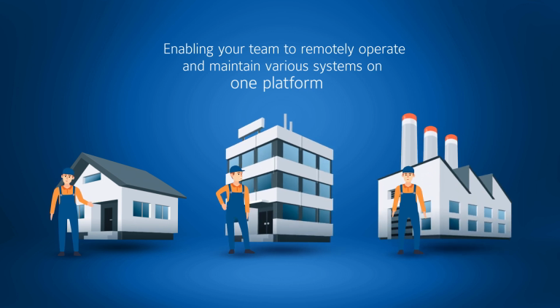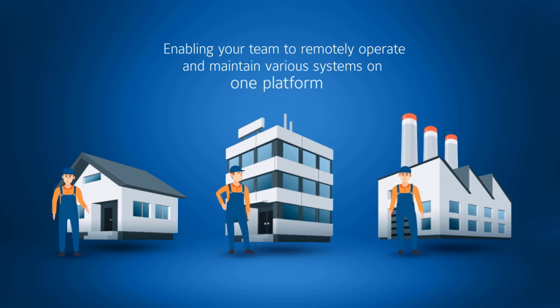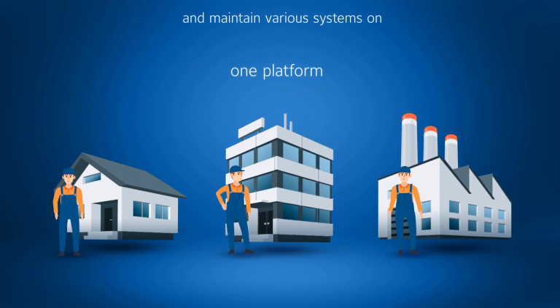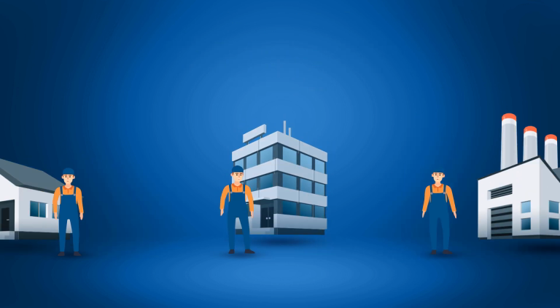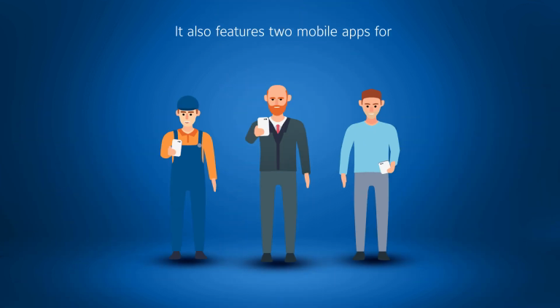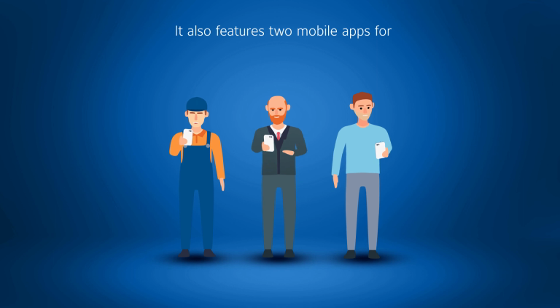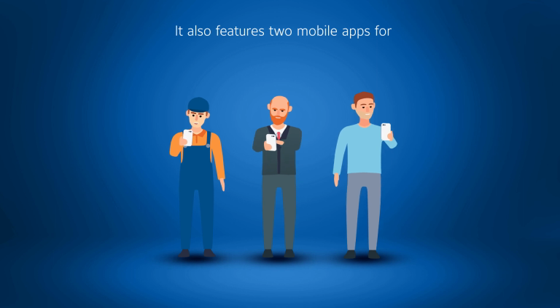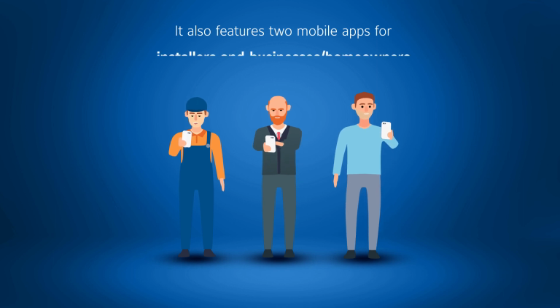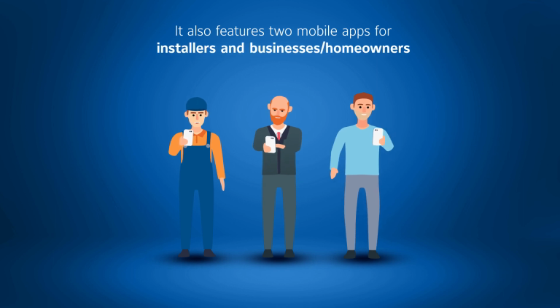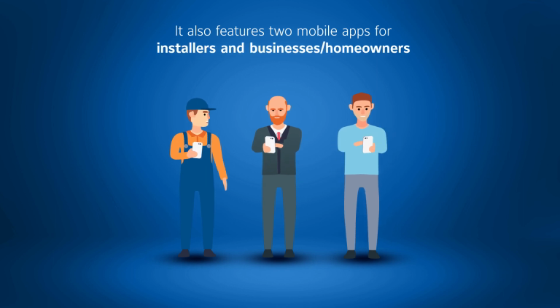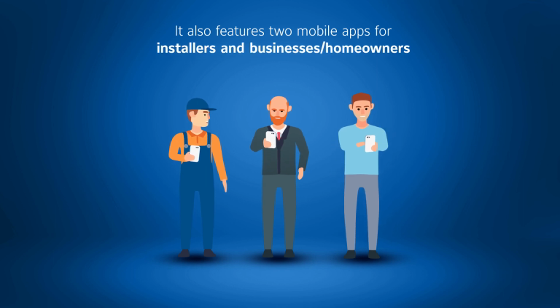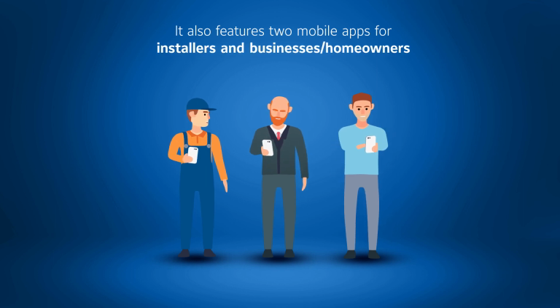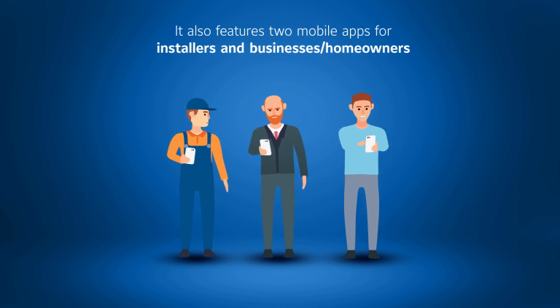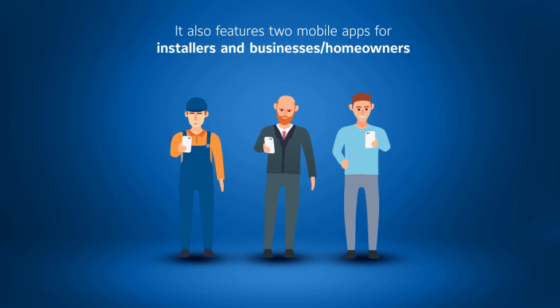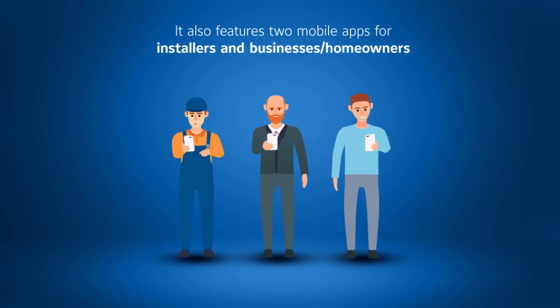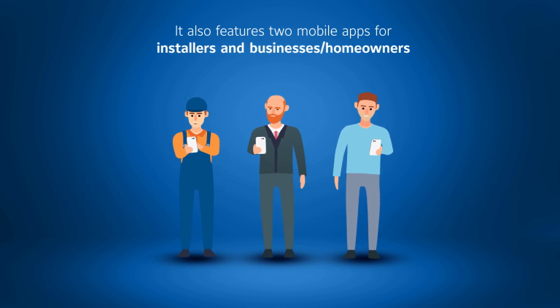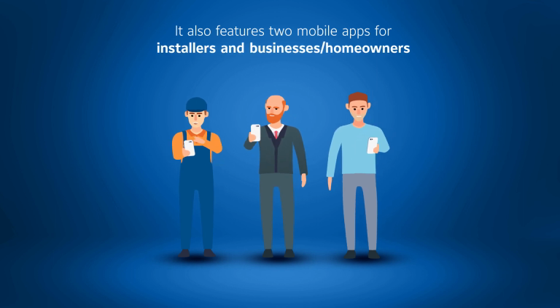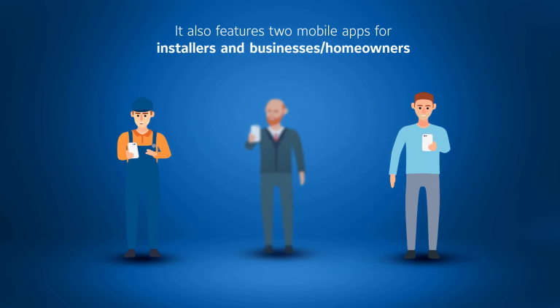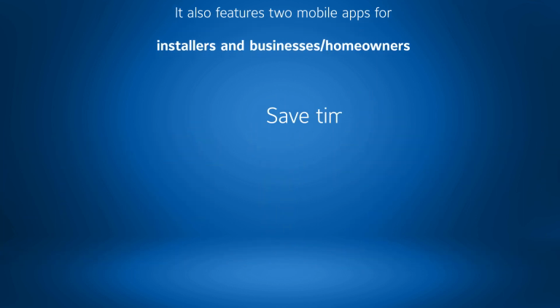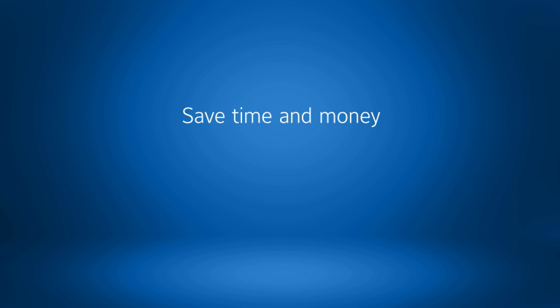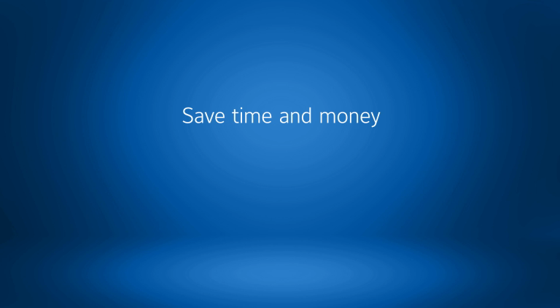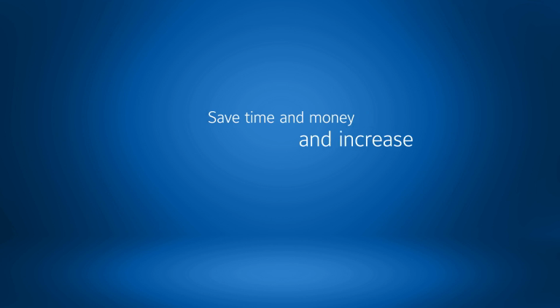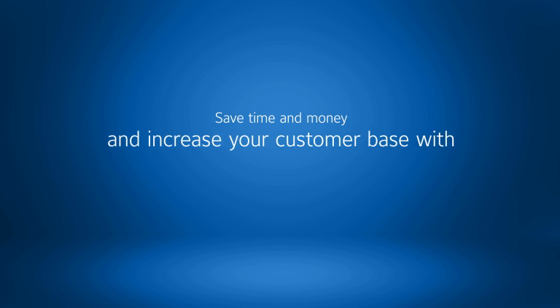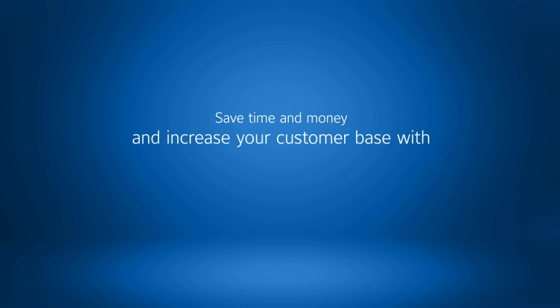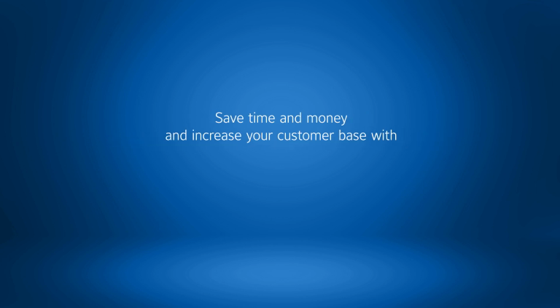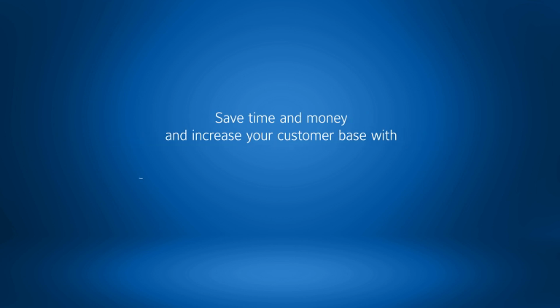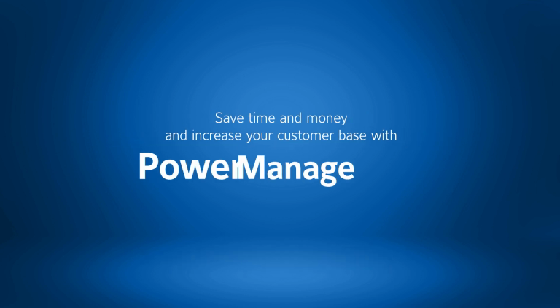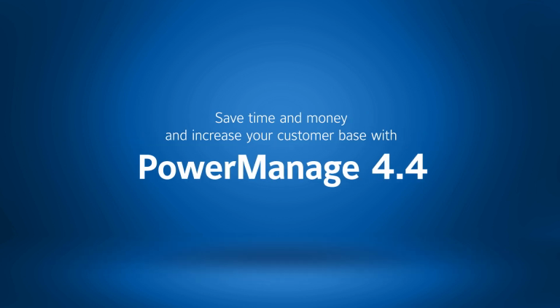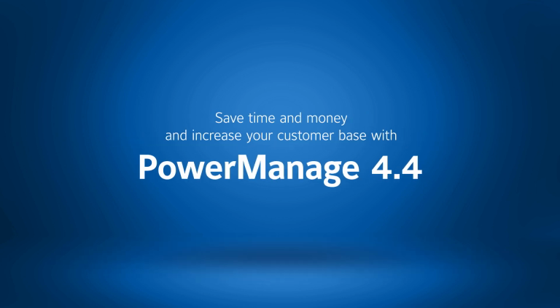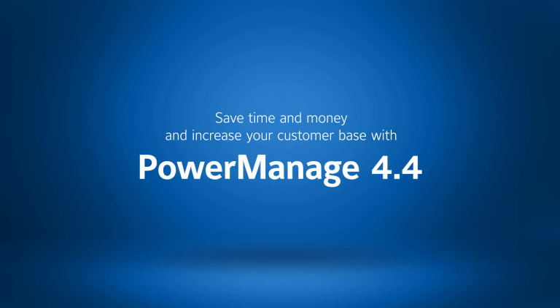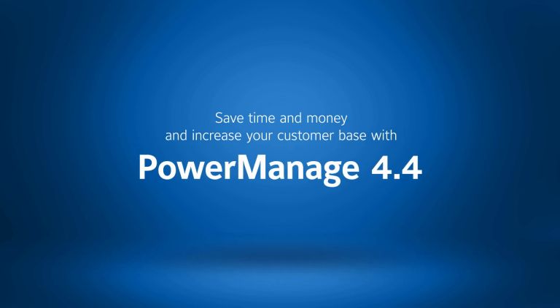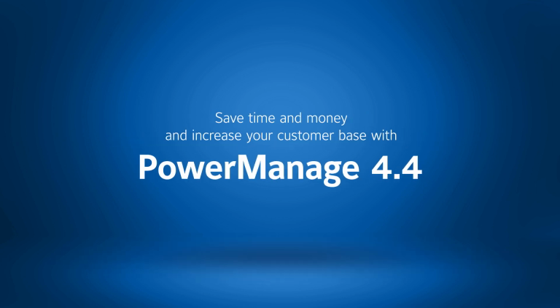It also features two mobile apps for installers and businesses or homeowners, giving them full control. Save time and money and increase your customer base with PowerManage 4.4.